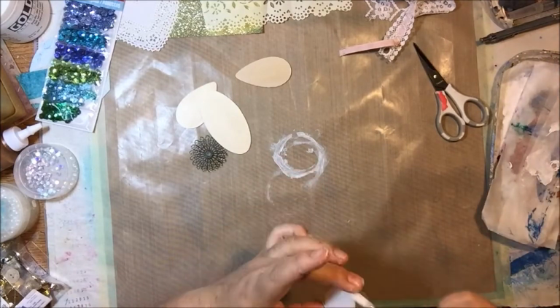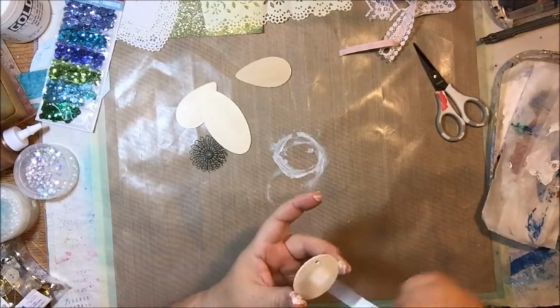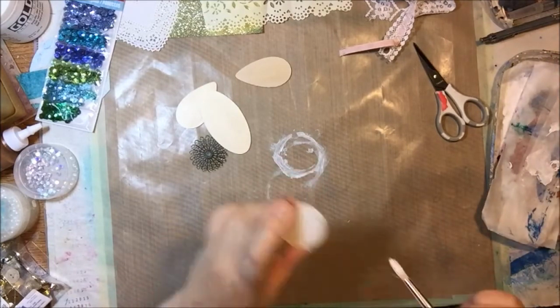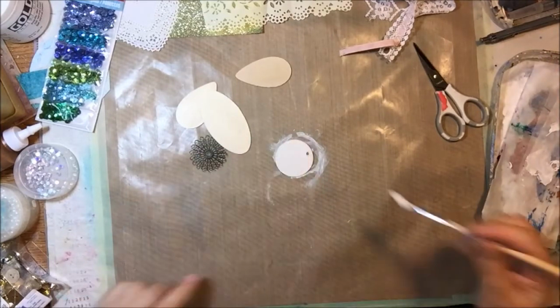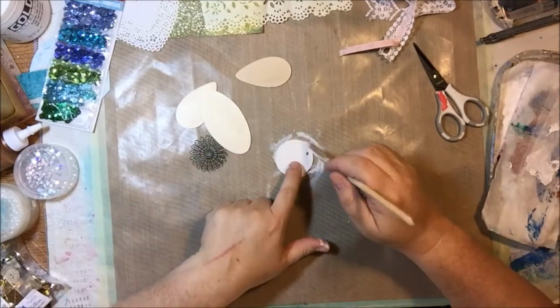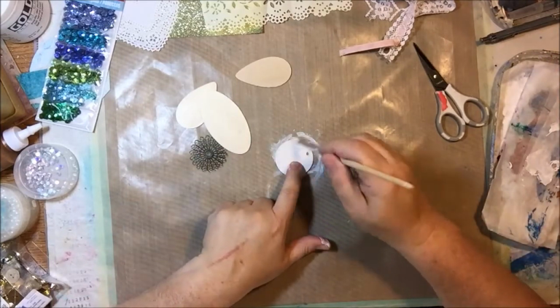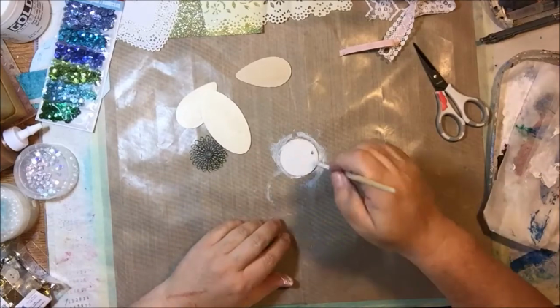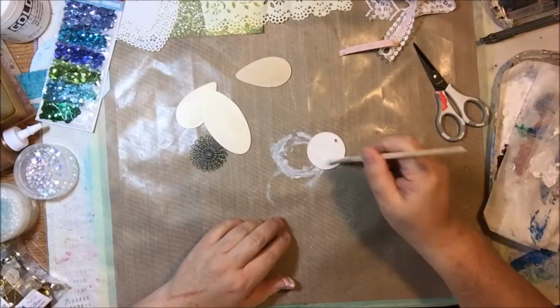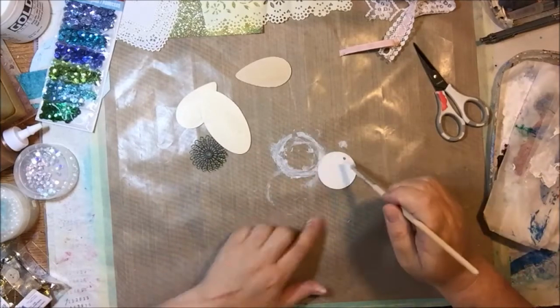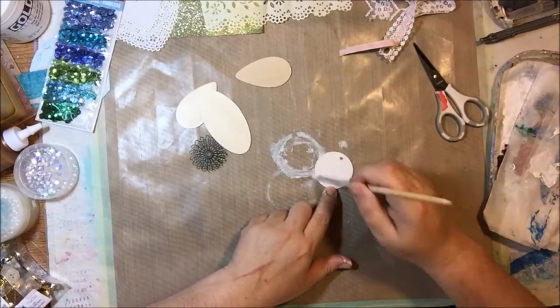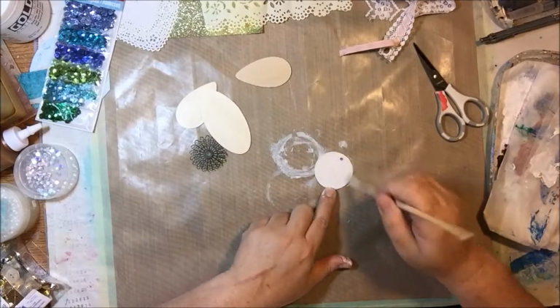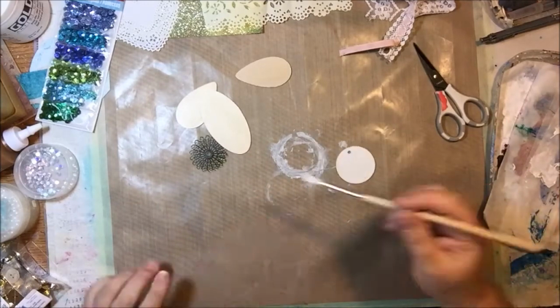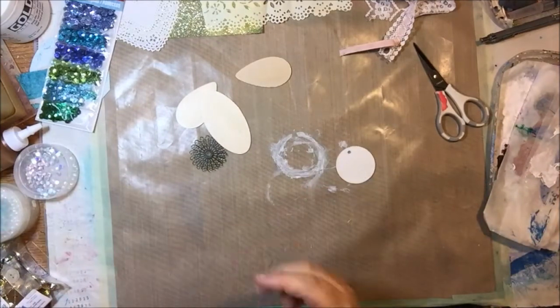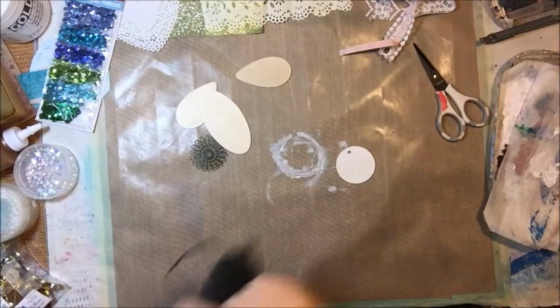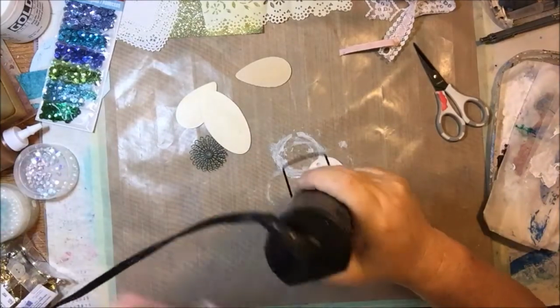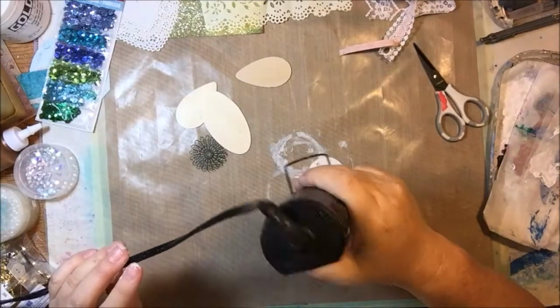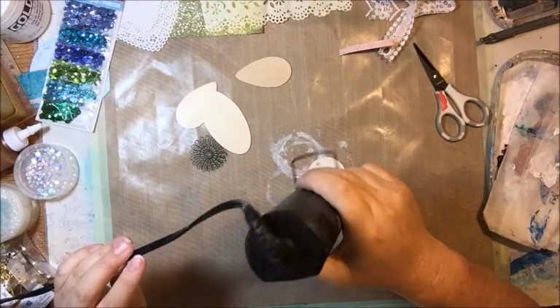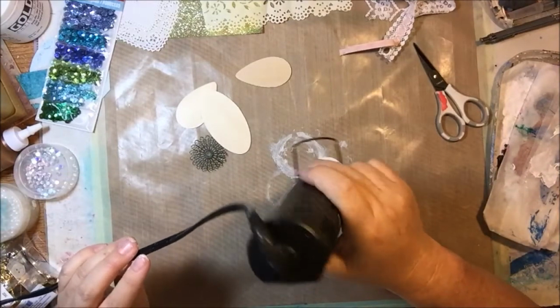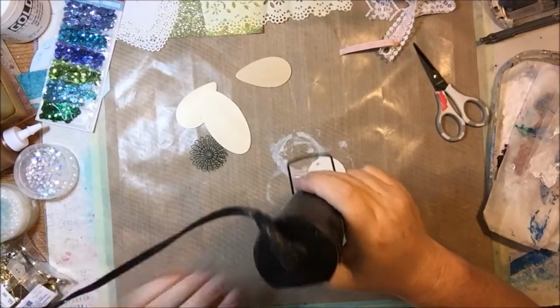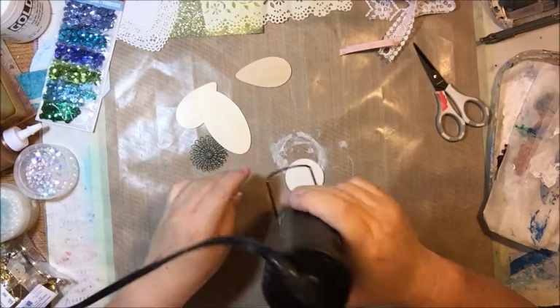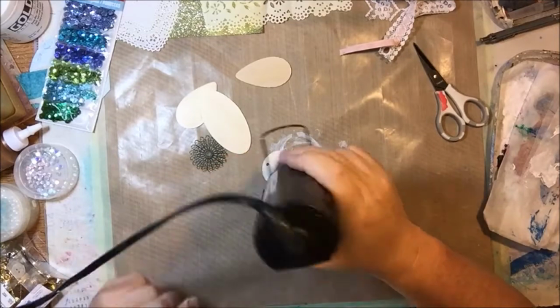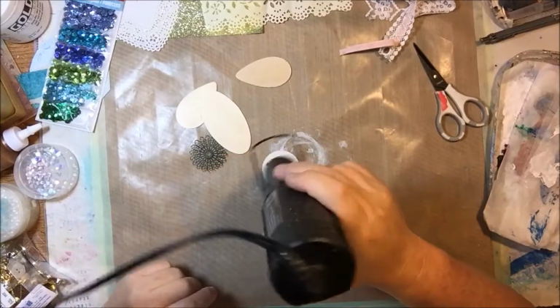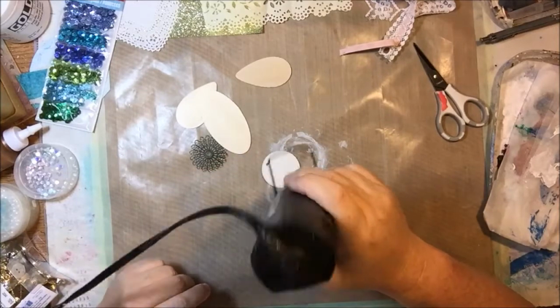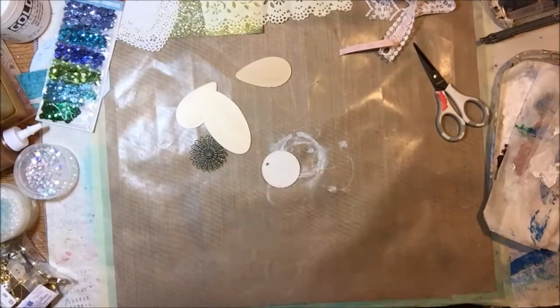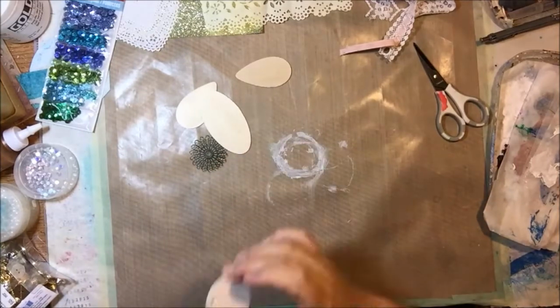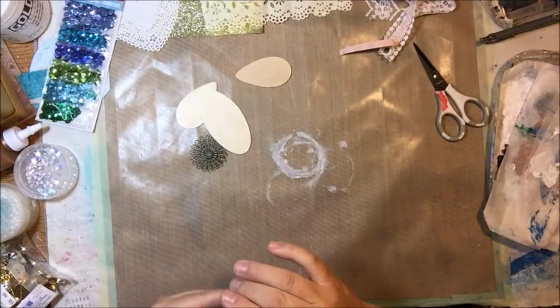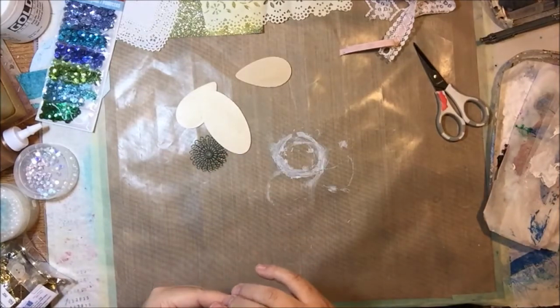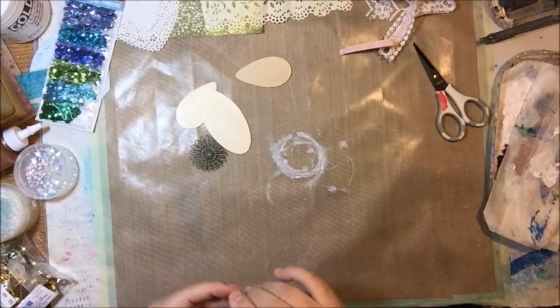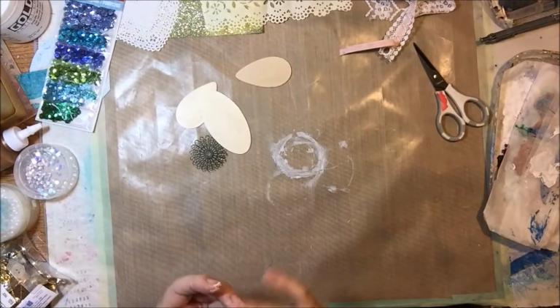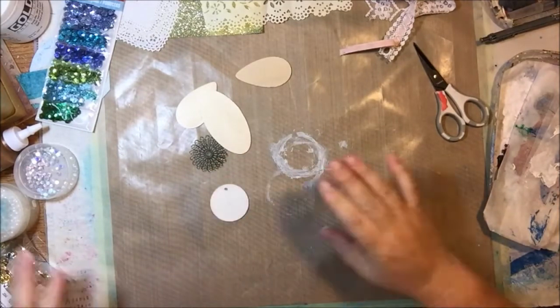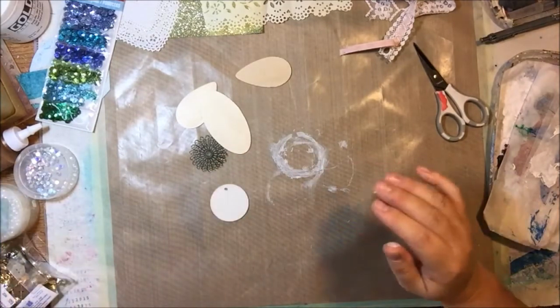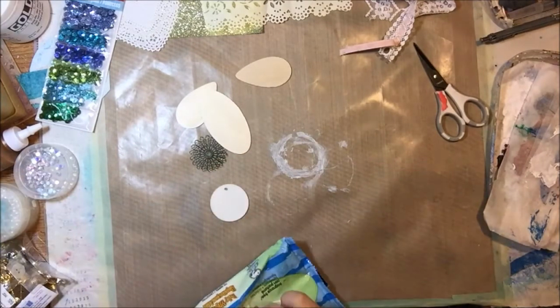I'm putting gesso on just the circle because I'm planning on painting it and I want to make sure that the wood doesn't soak up all my paint. I'm sealing it with gesso and then I'll set that aside to dry.